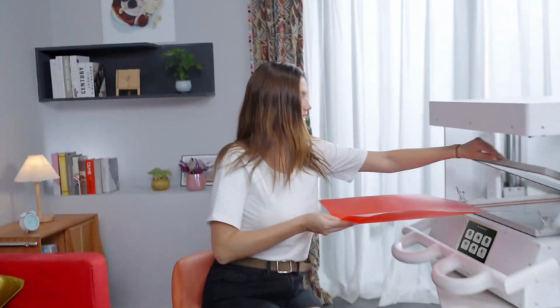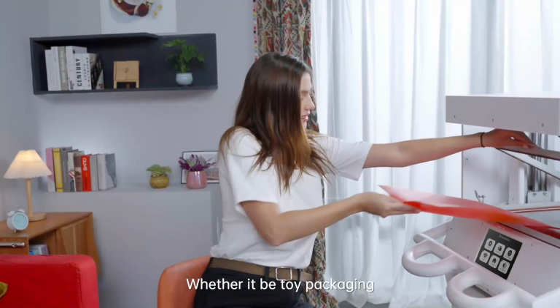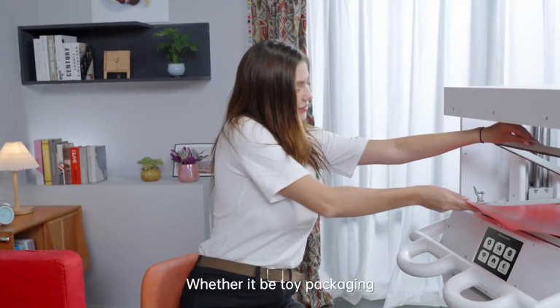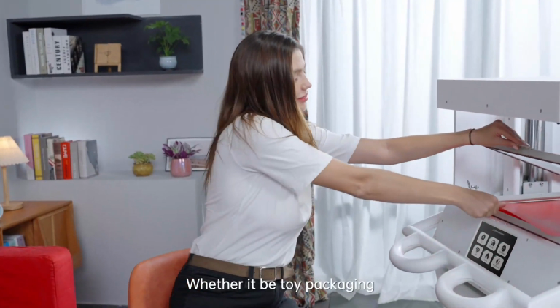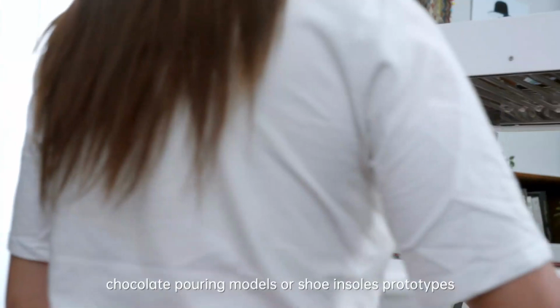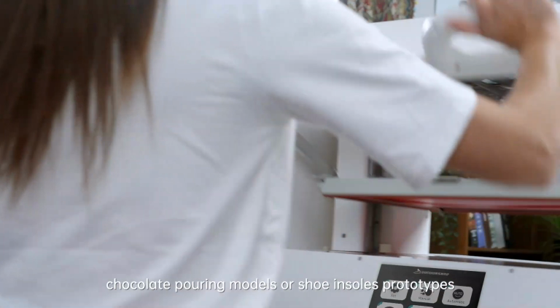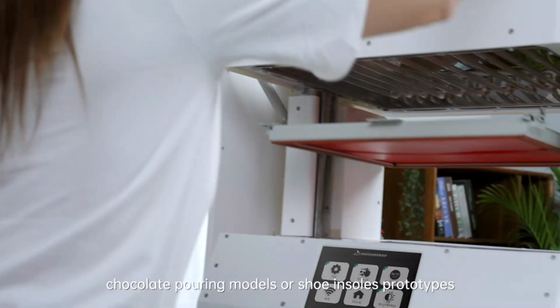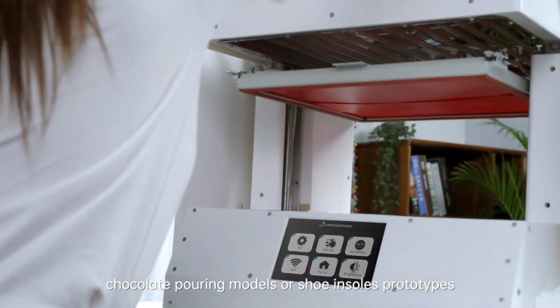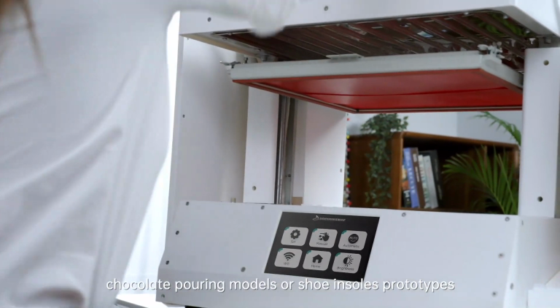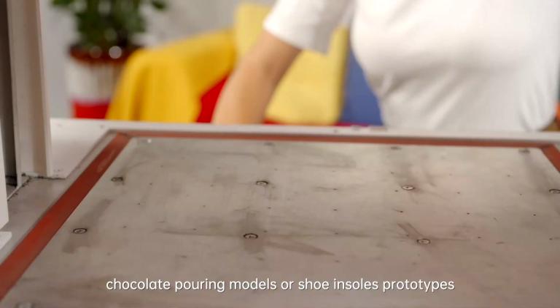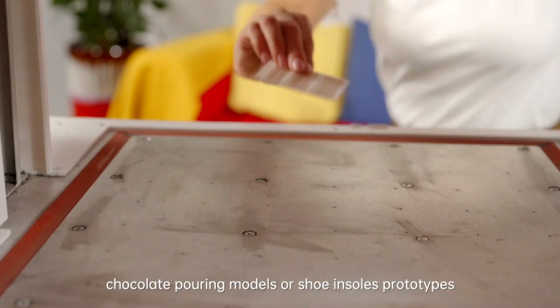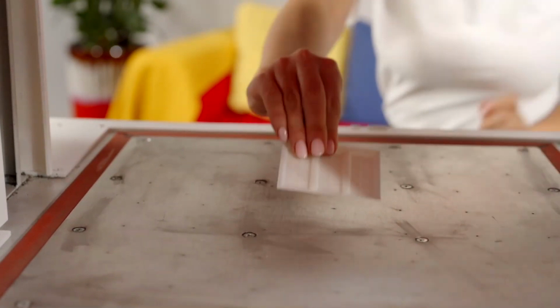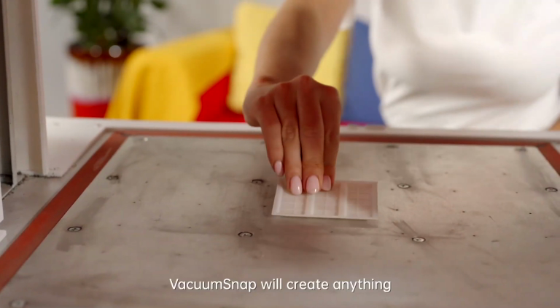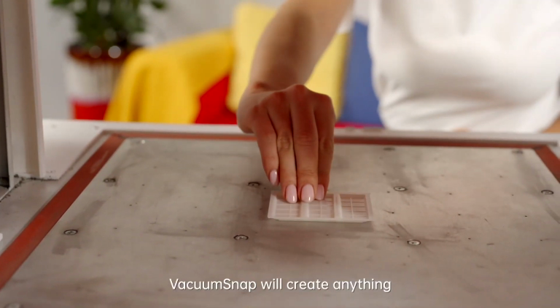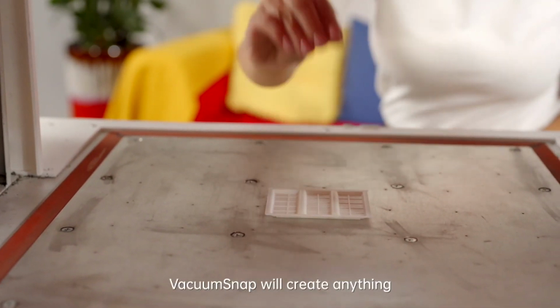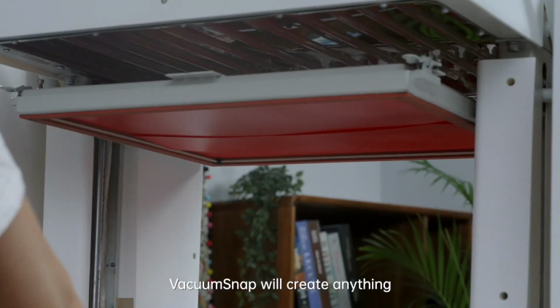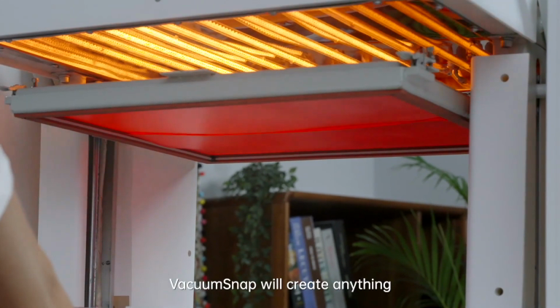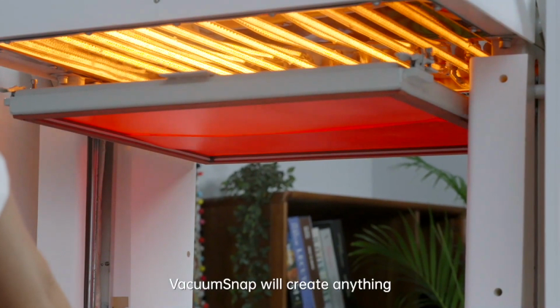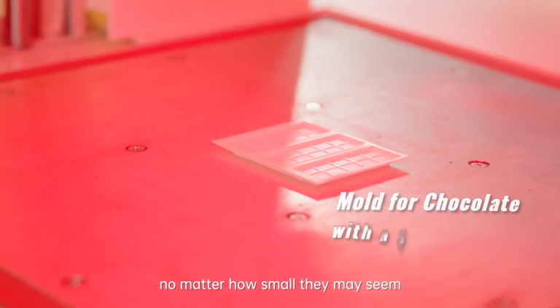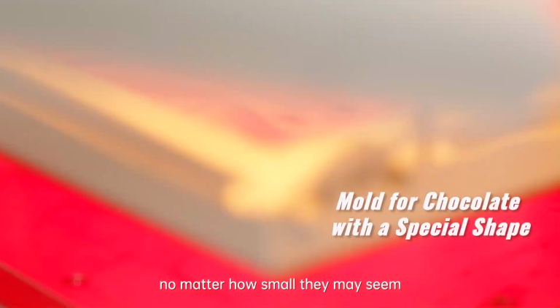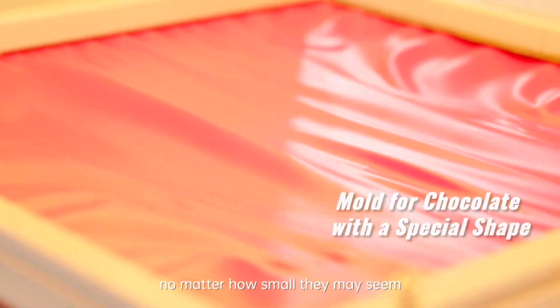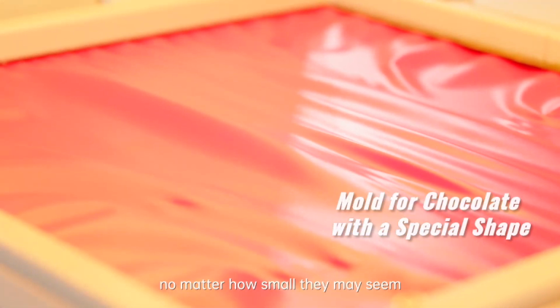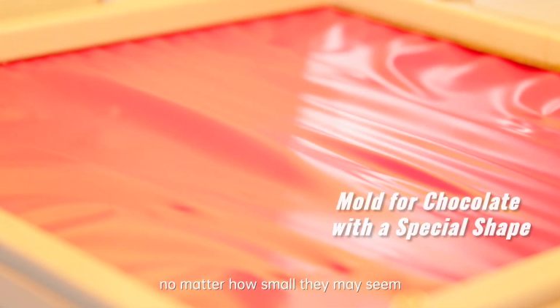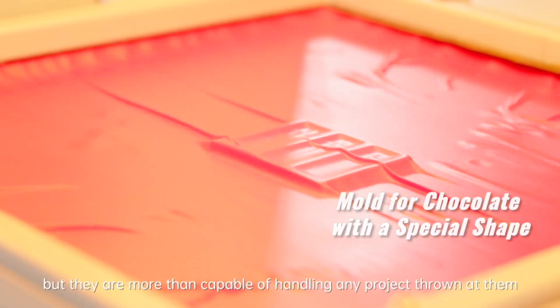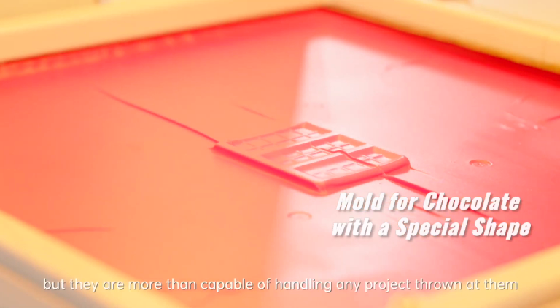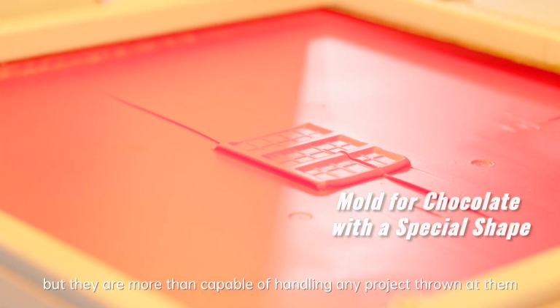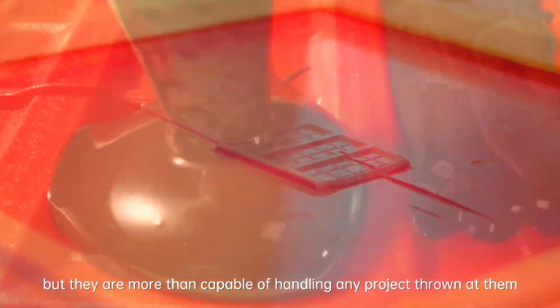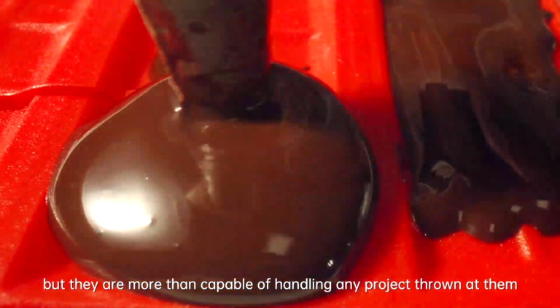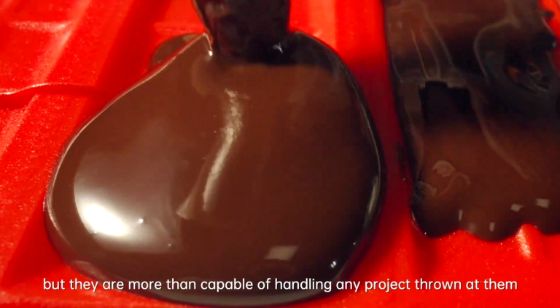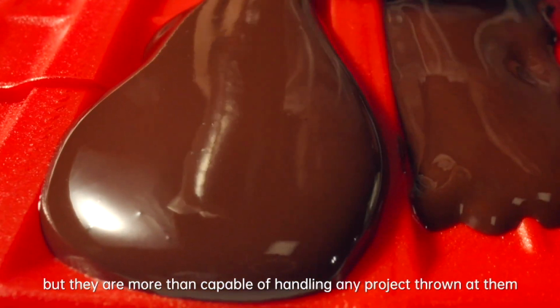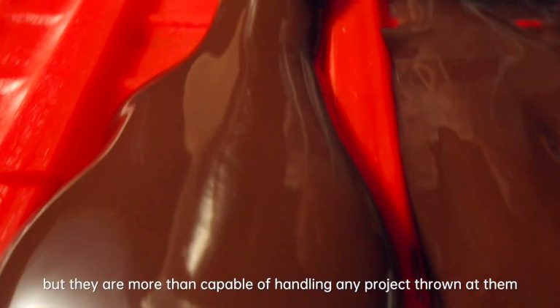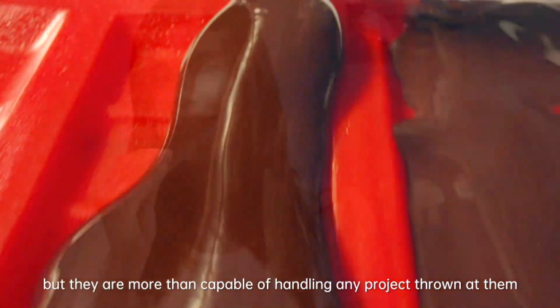Whether it be toy packaging, chocolate pouring models, or shoe insole prototypes, Vacuum Snap will create anything, no matter how small they may seem. But they are more than capable of handling any project thrown at them.